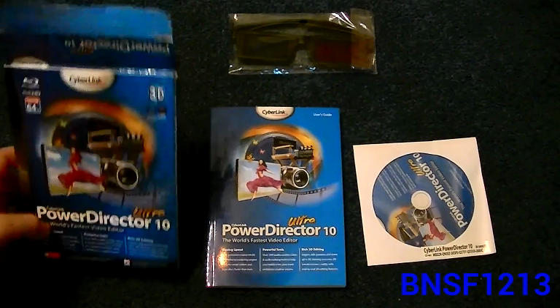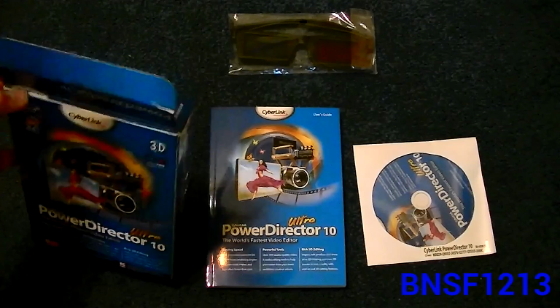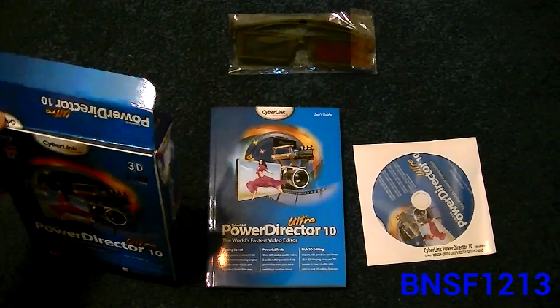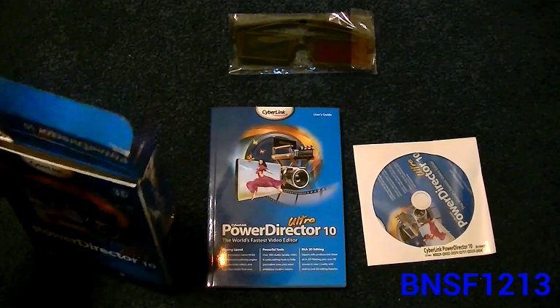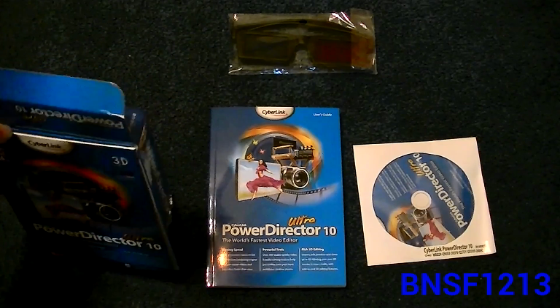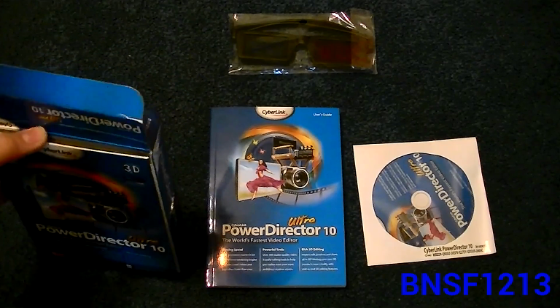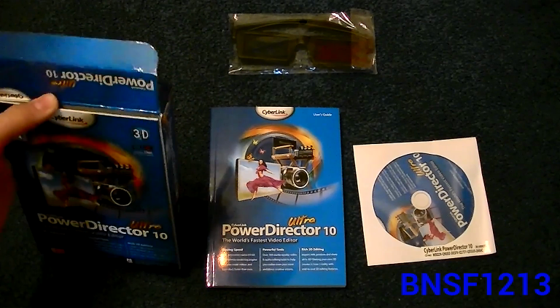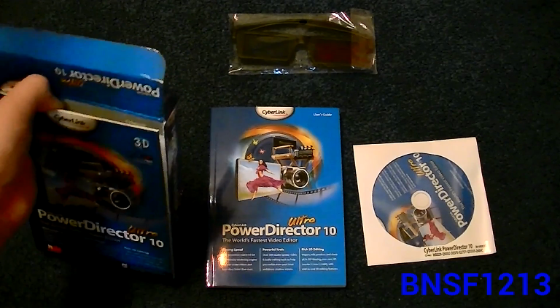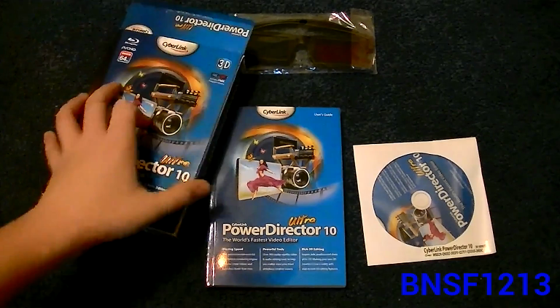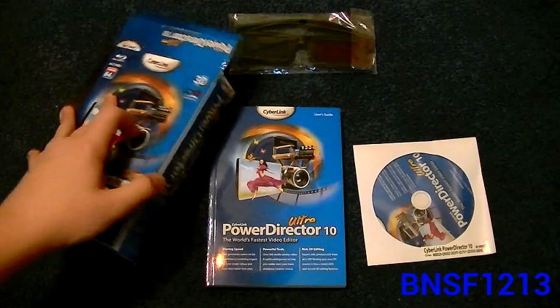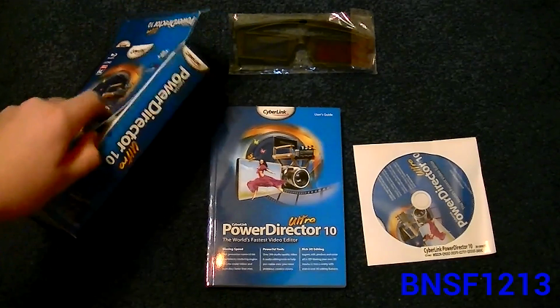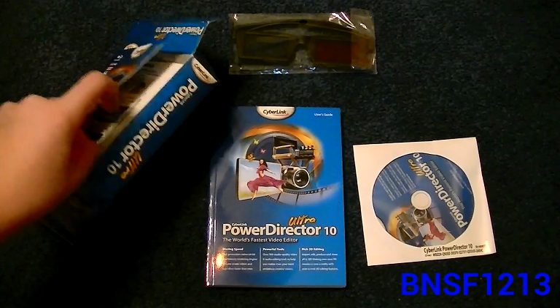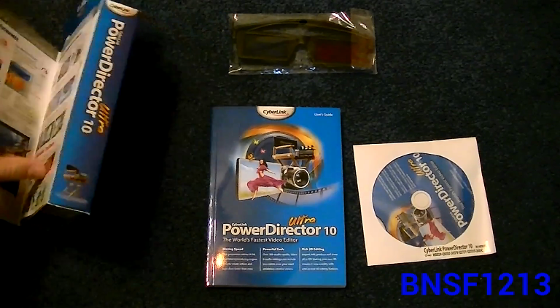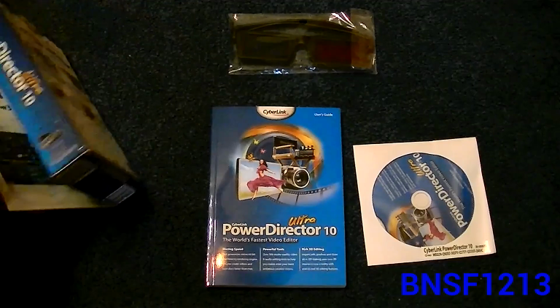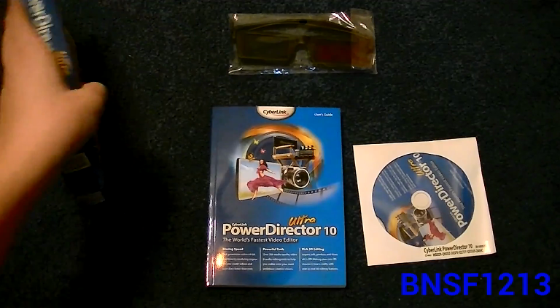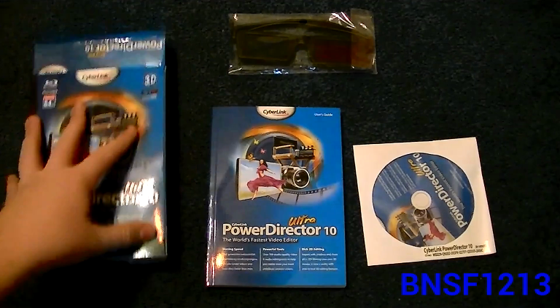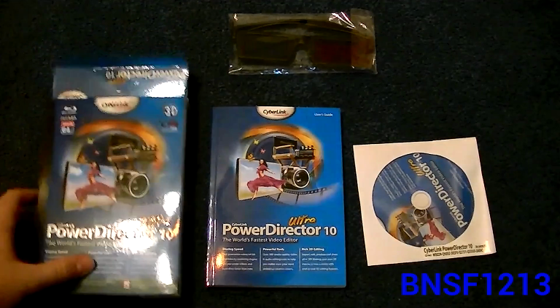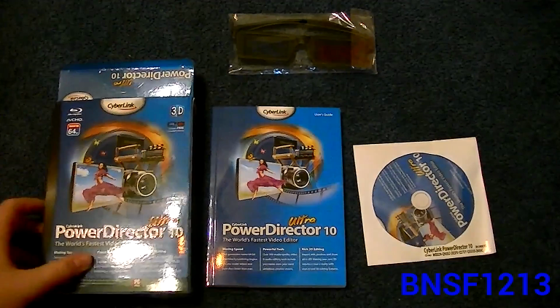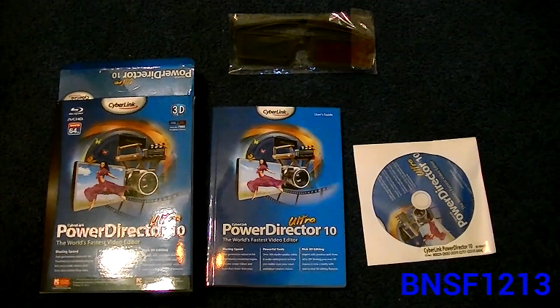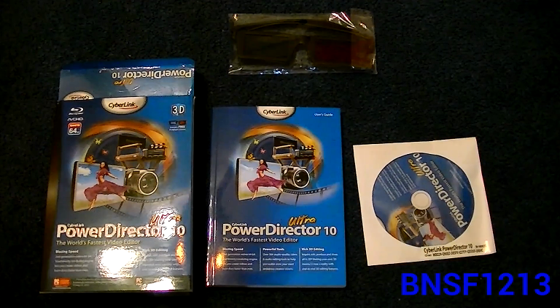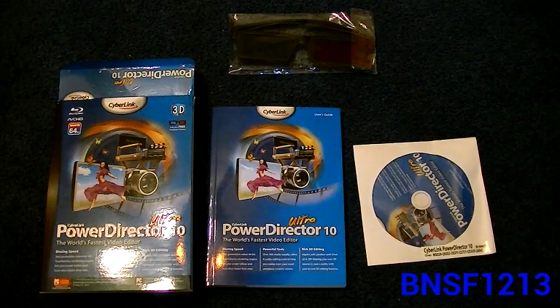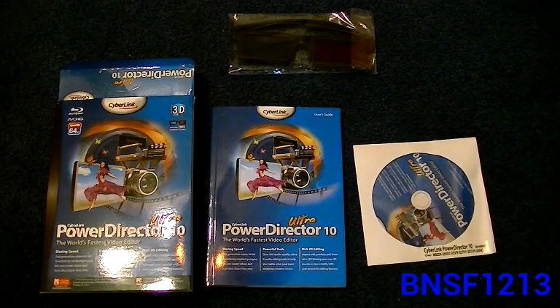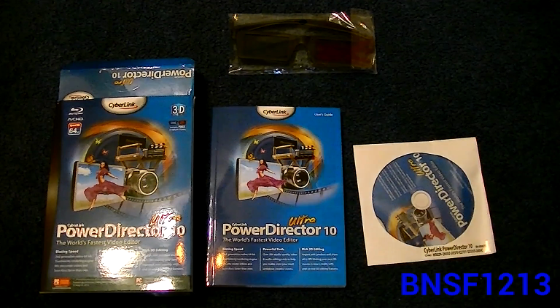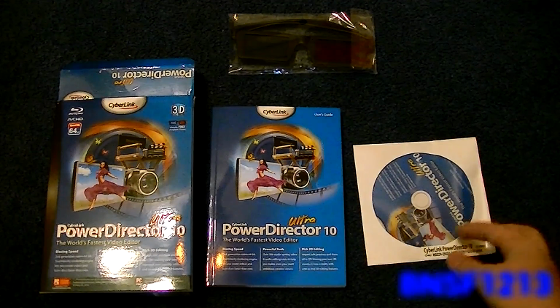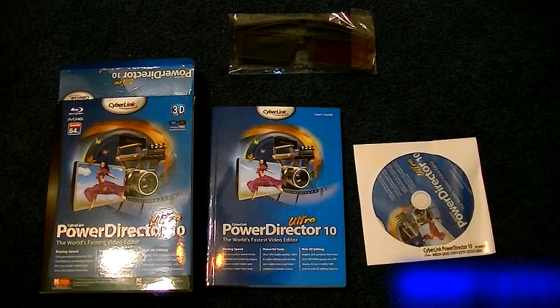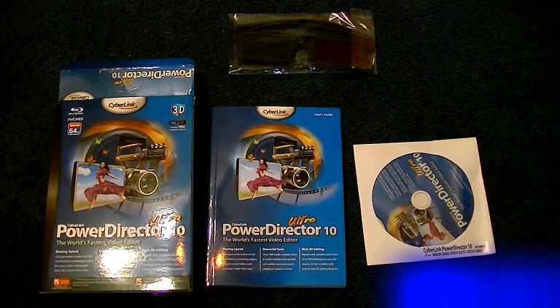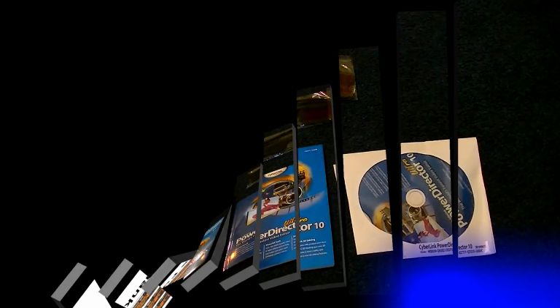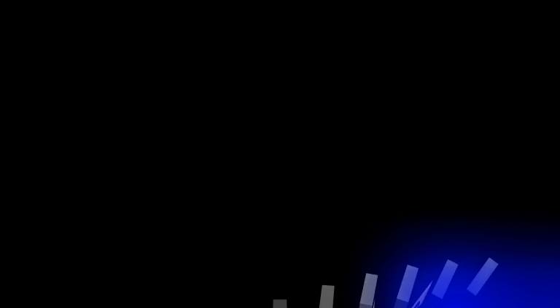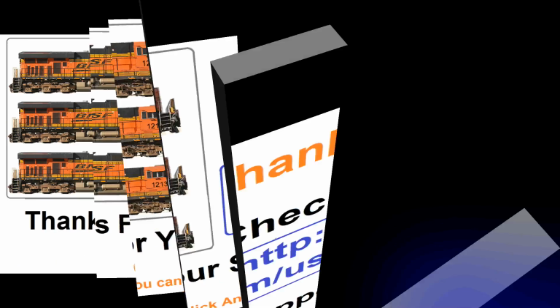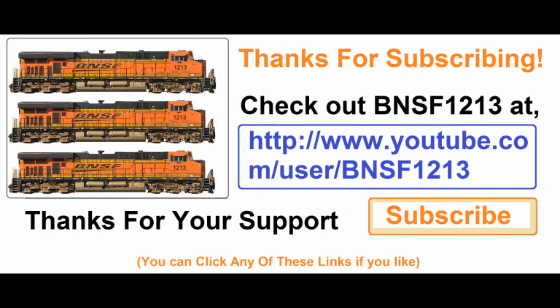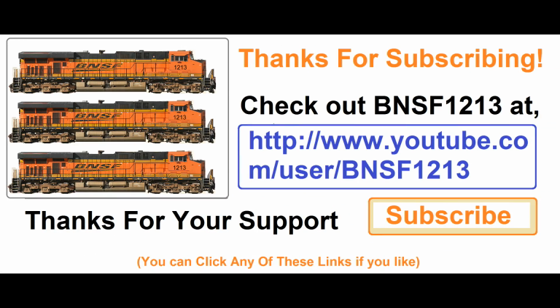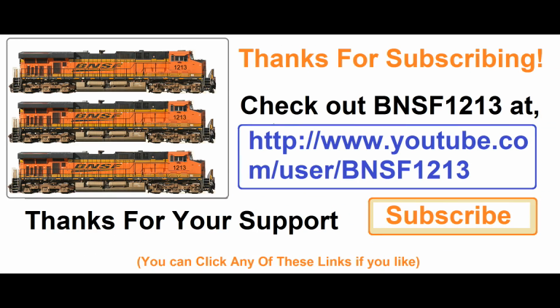This disc costs about $90 to get here with shipping and everything. So thank you for watching and be looking out for new videos with this software, and they will probably be a lot better. Thank you for watching. See you guys next time. Bye.